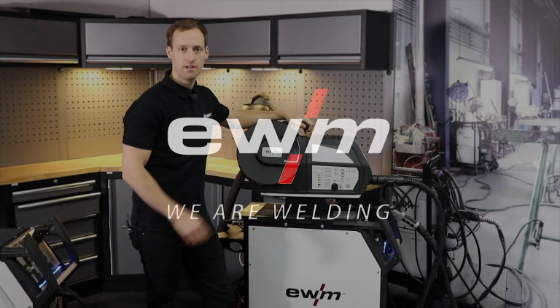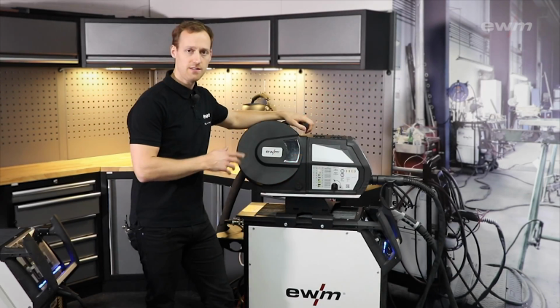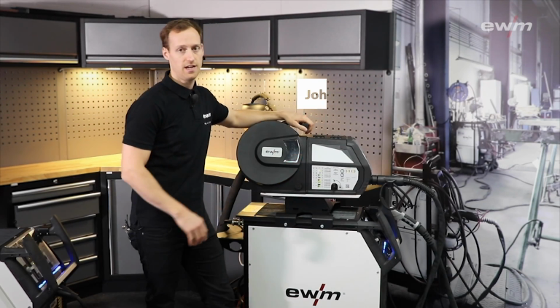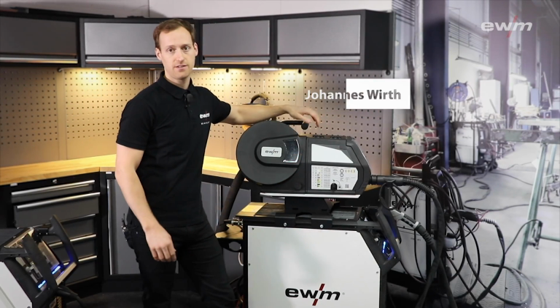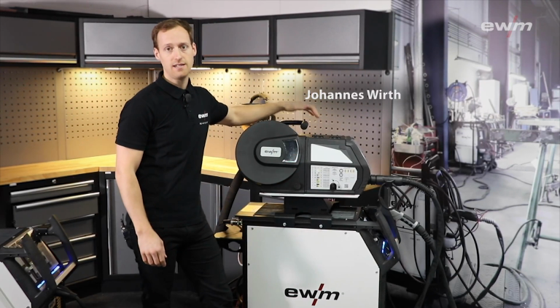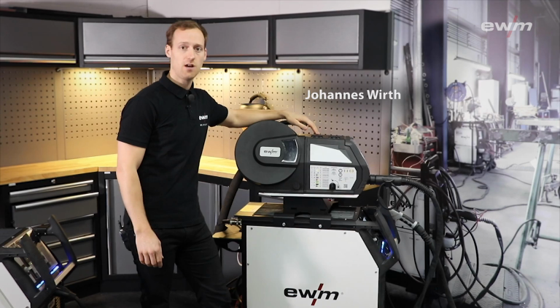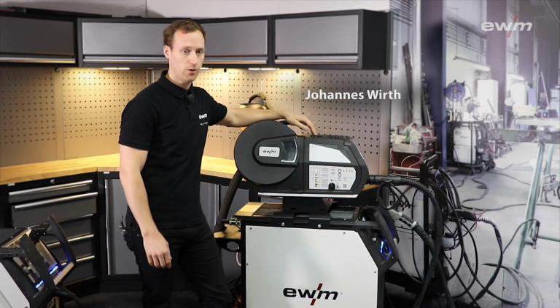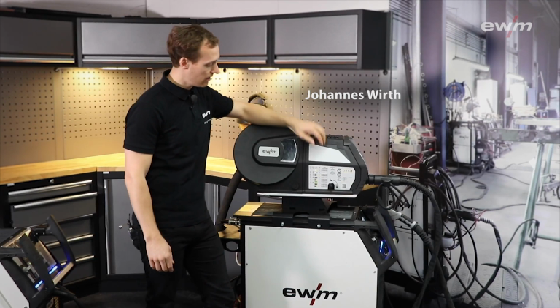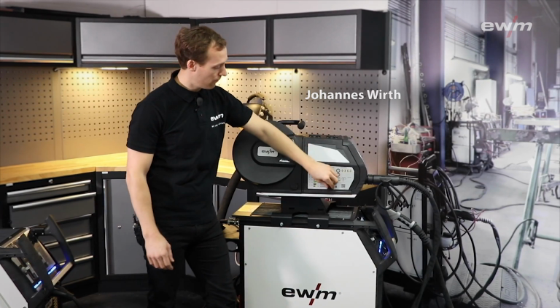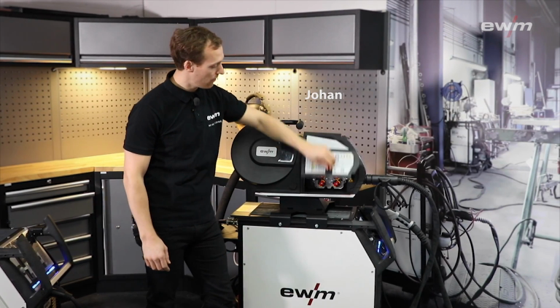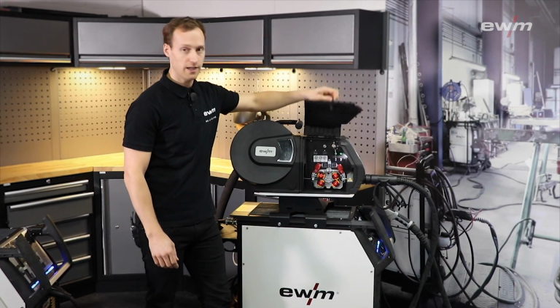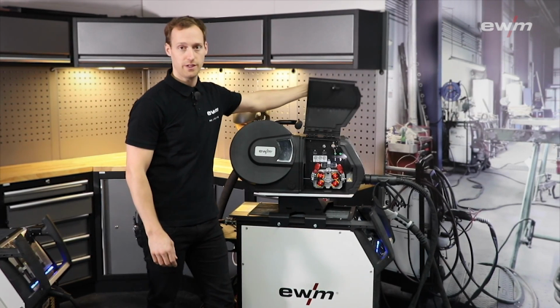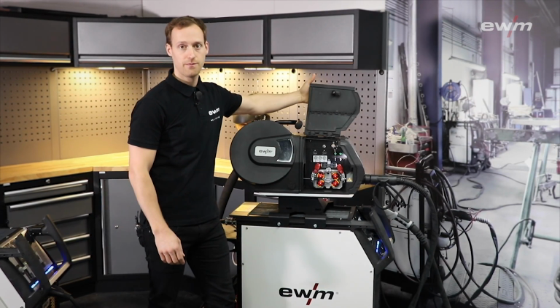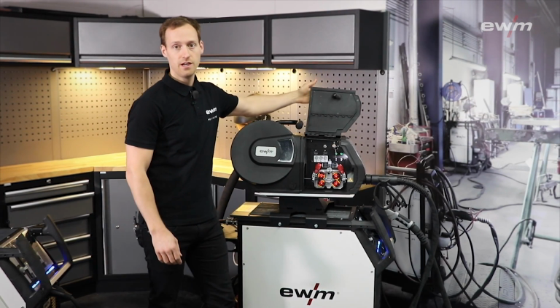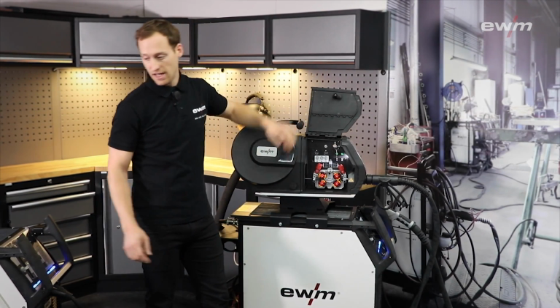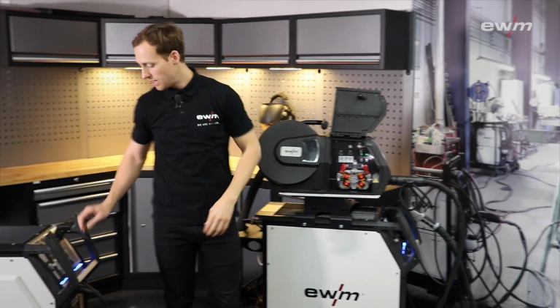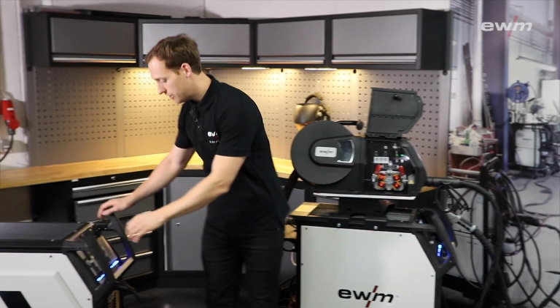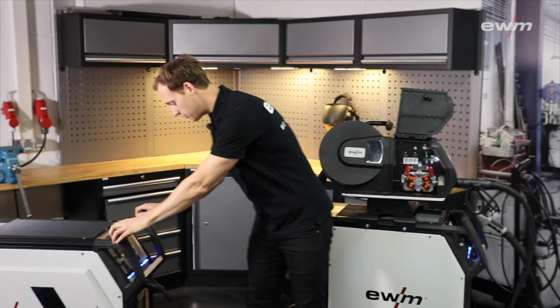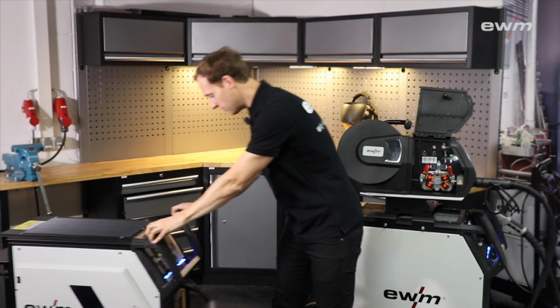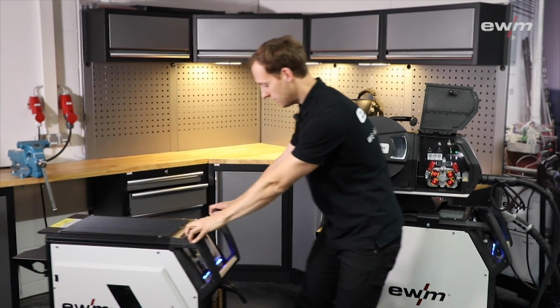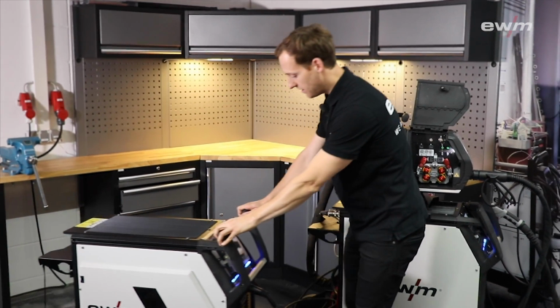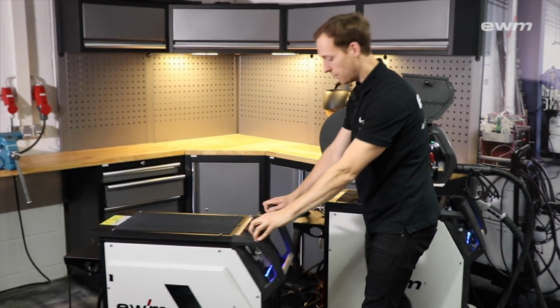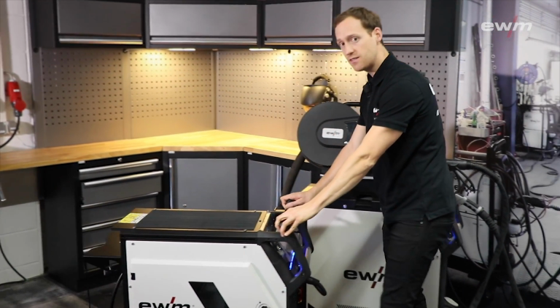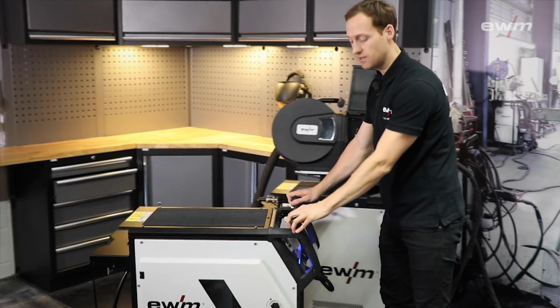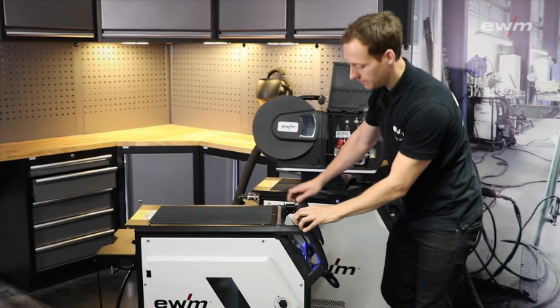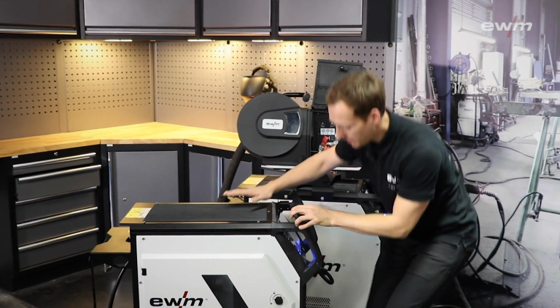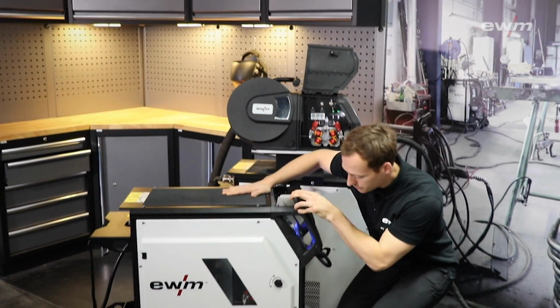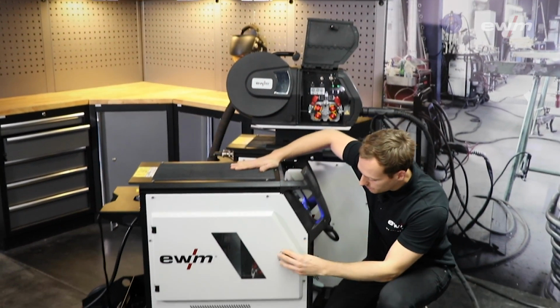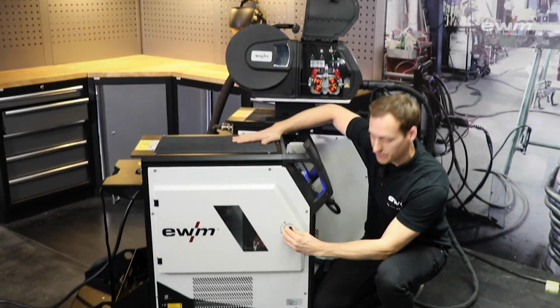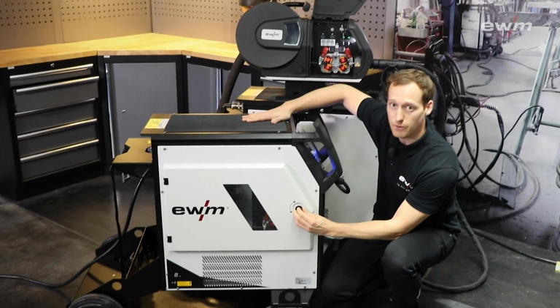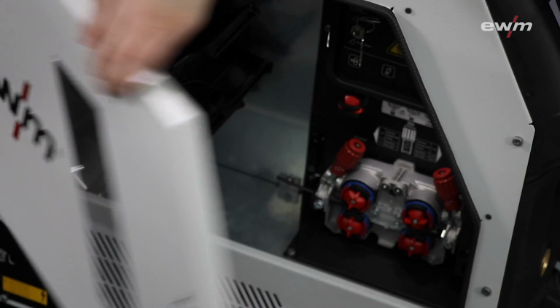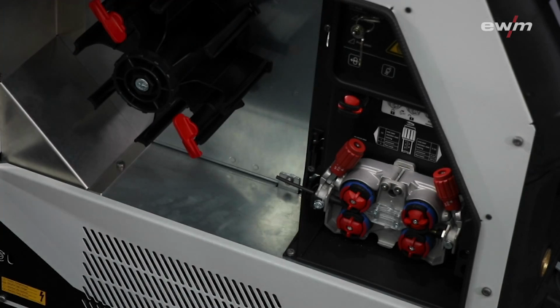This is the Titan XQ-Pulse in decompact version with a separate wire feed unit. And now I want to introduce you the Titan XQ-Pulse in a compact version with integrated wire feed unit.